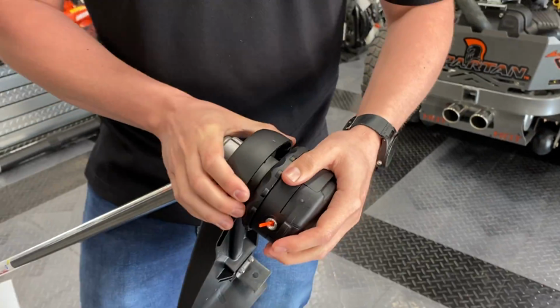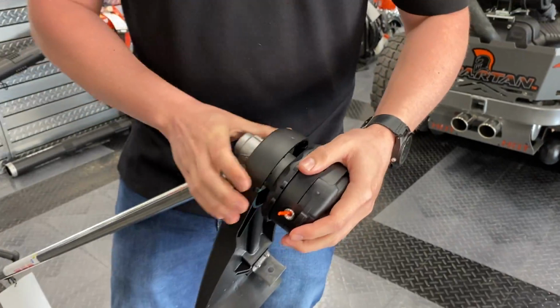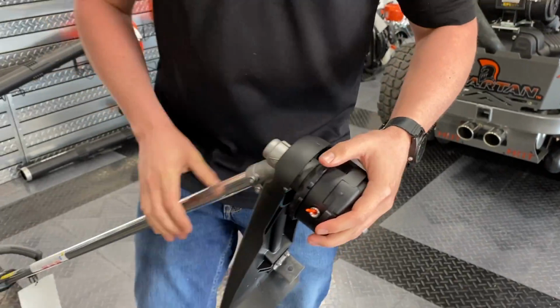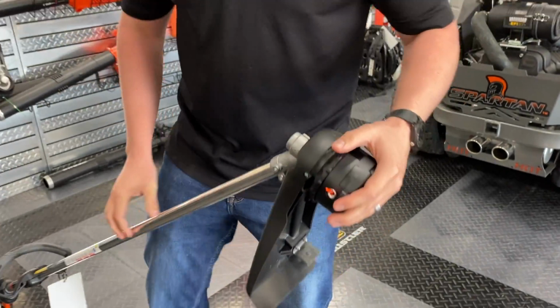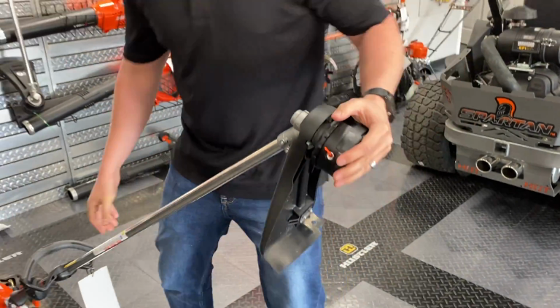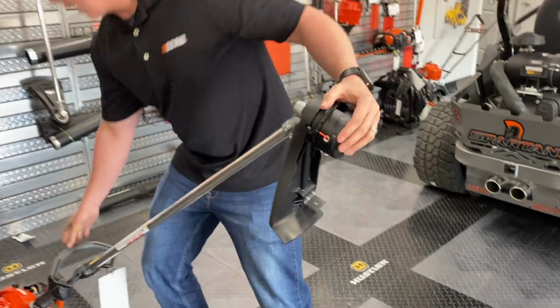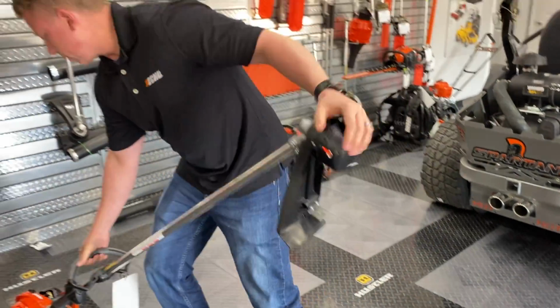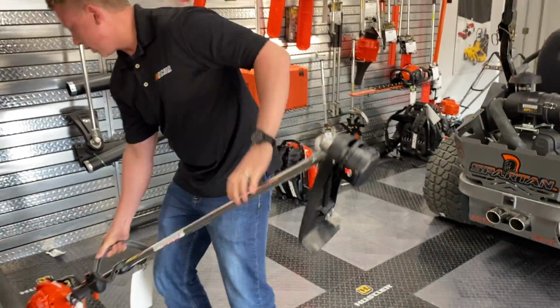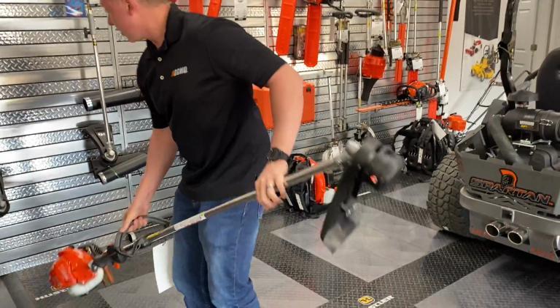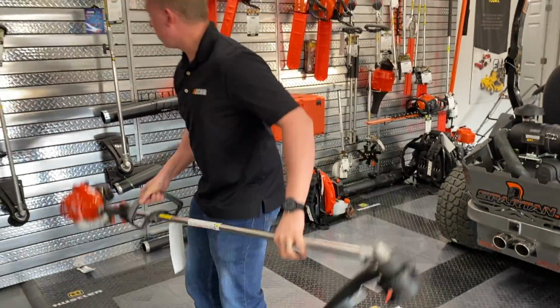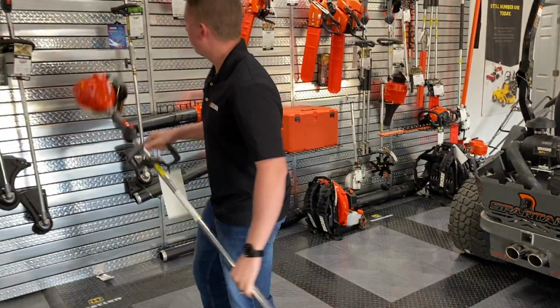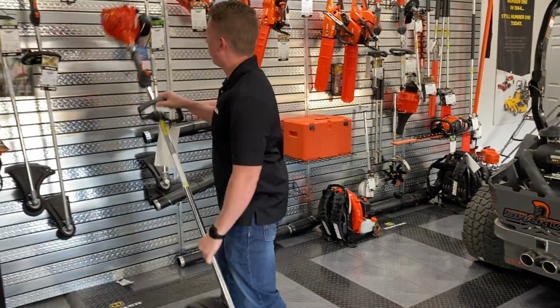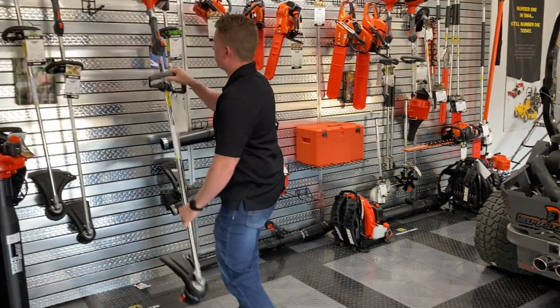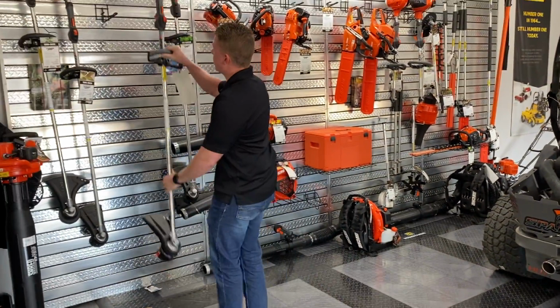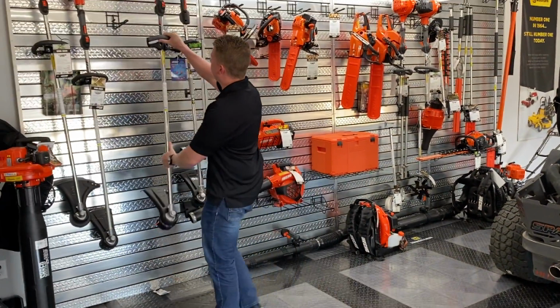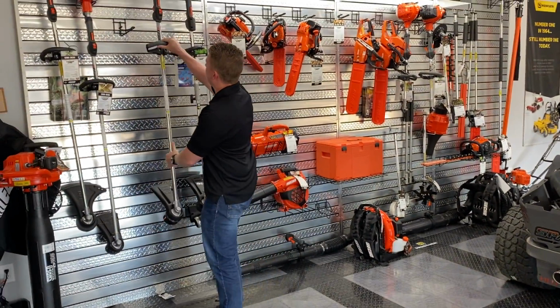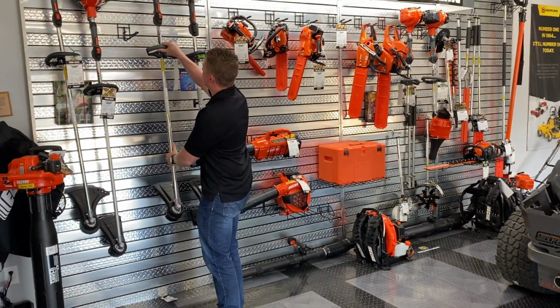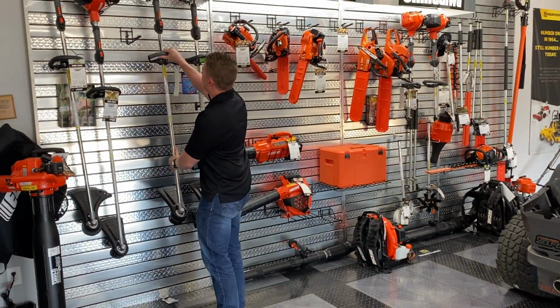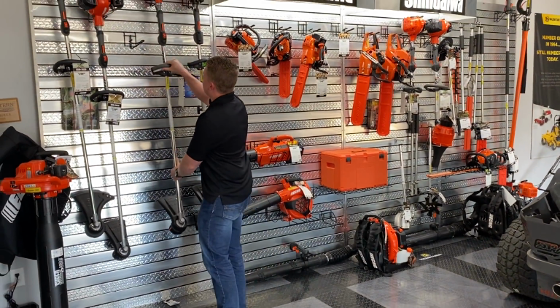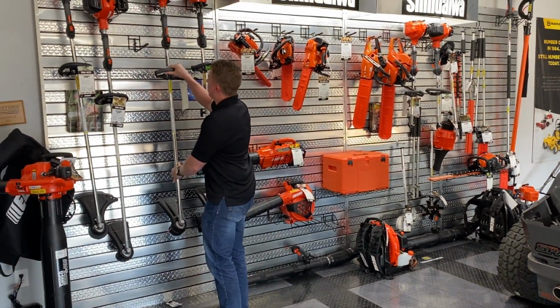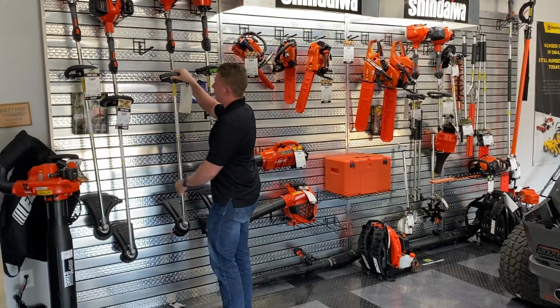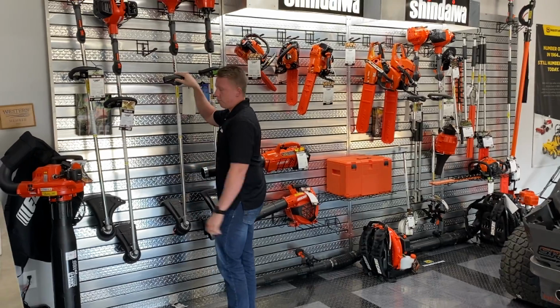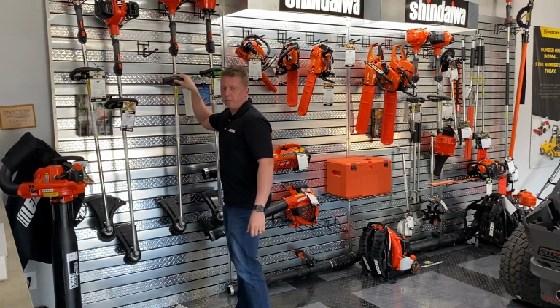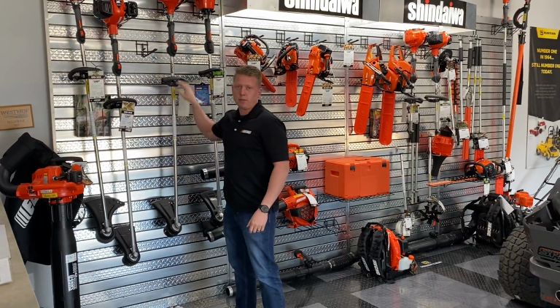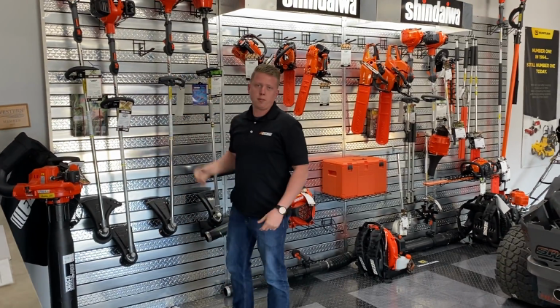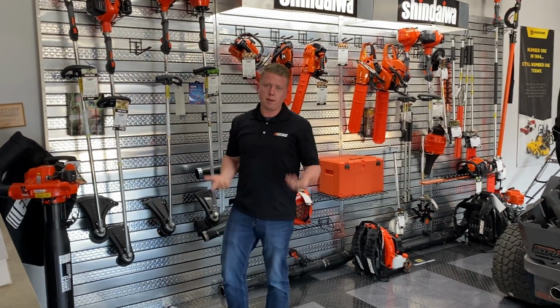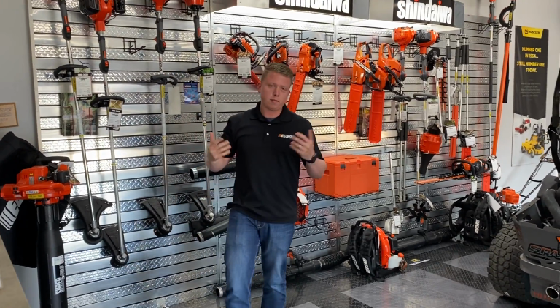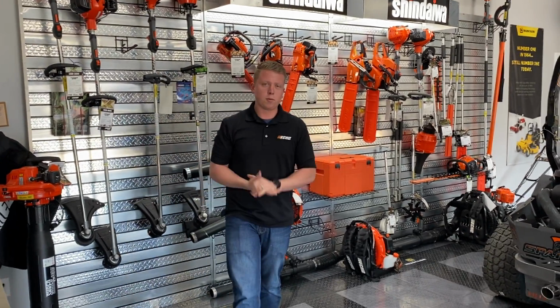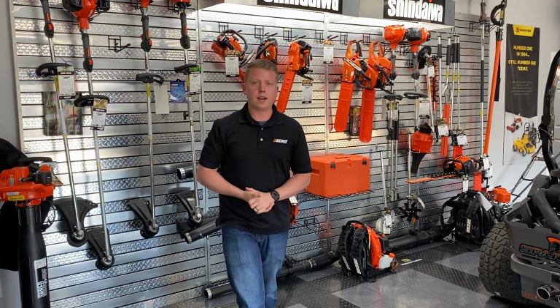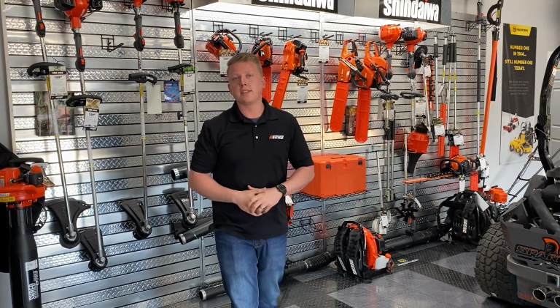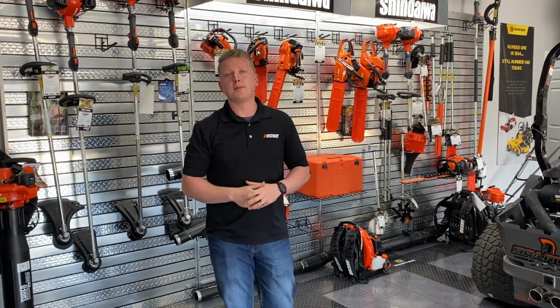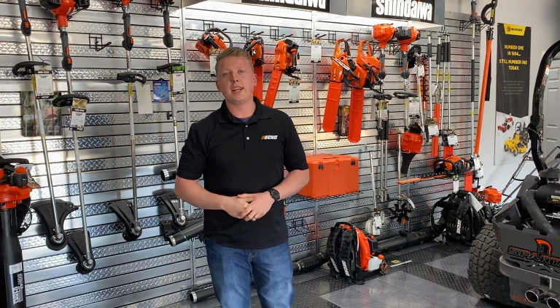With our financing, you can actually roll a string trimmer in if you purchase a machine from us. On our 48-month plan, it'll be about $4 and some change.